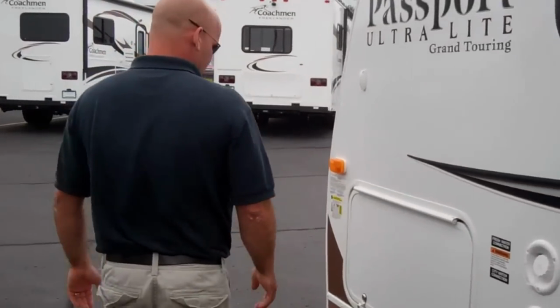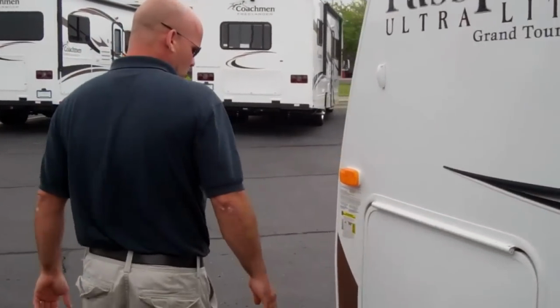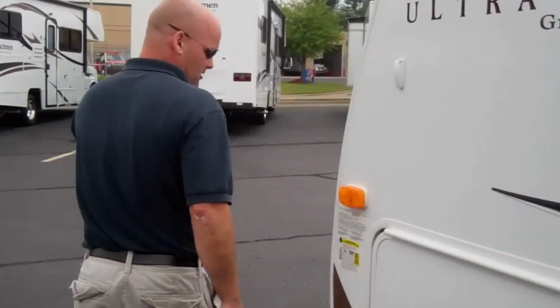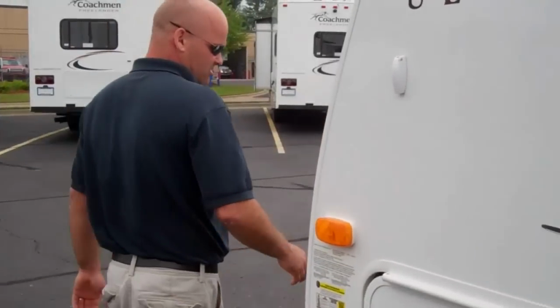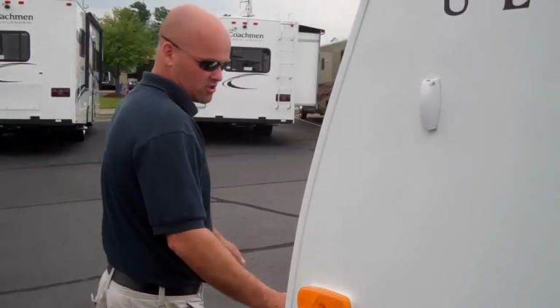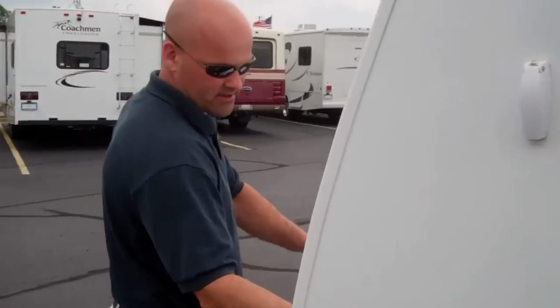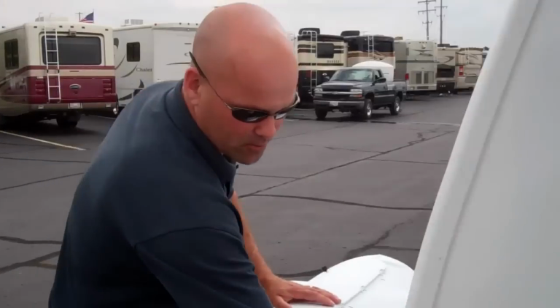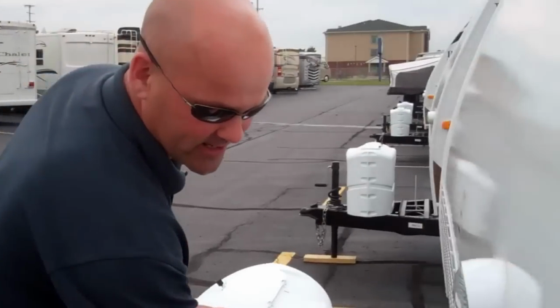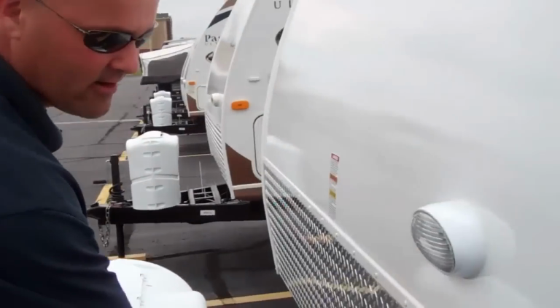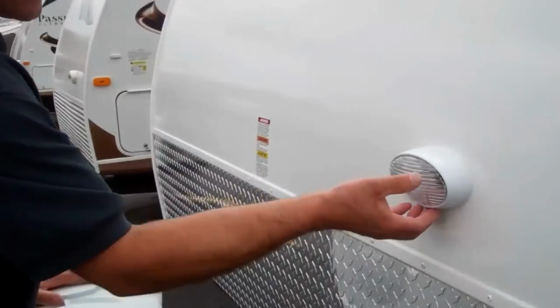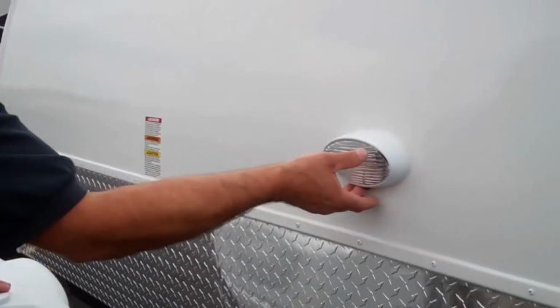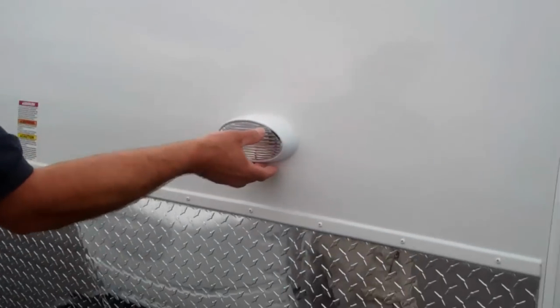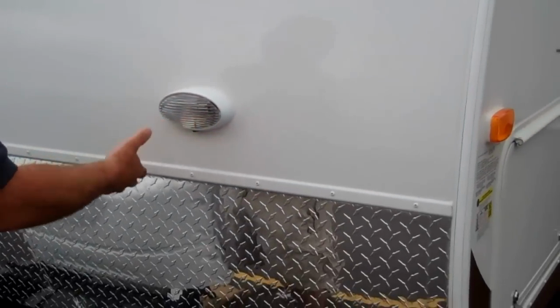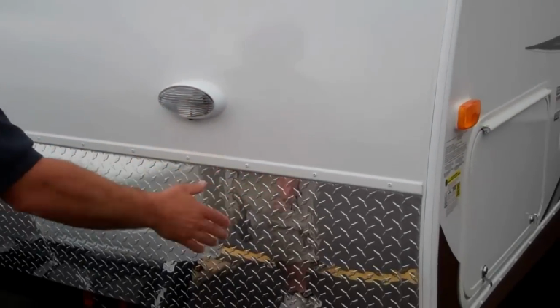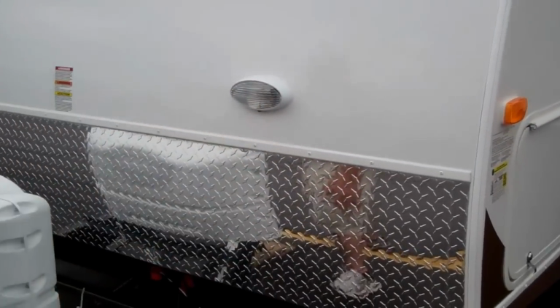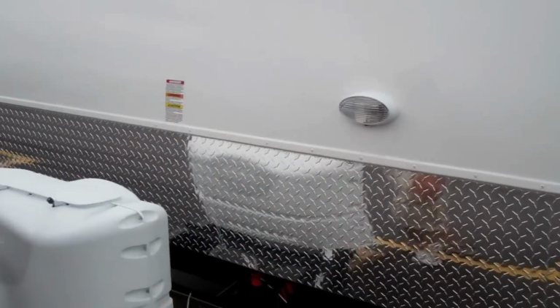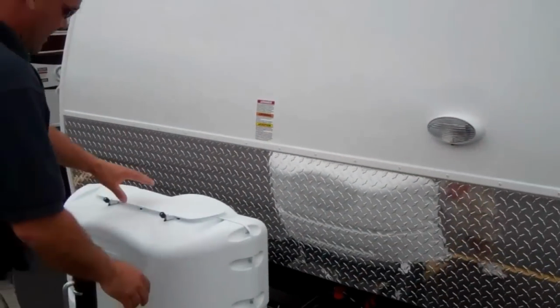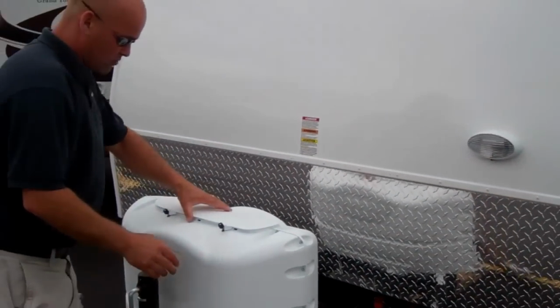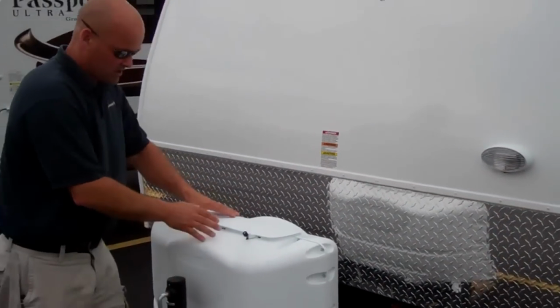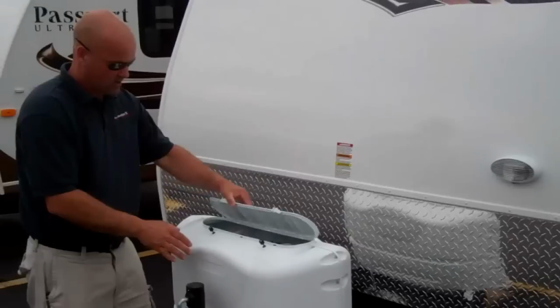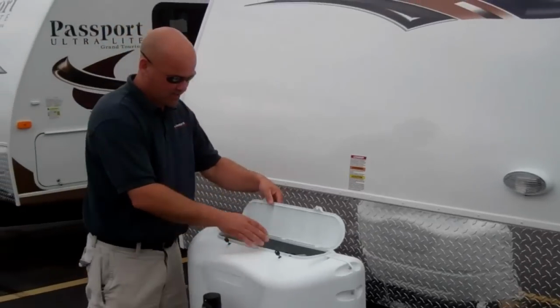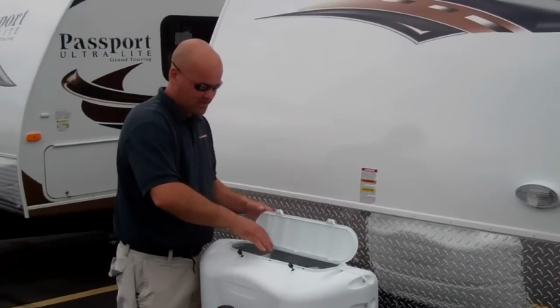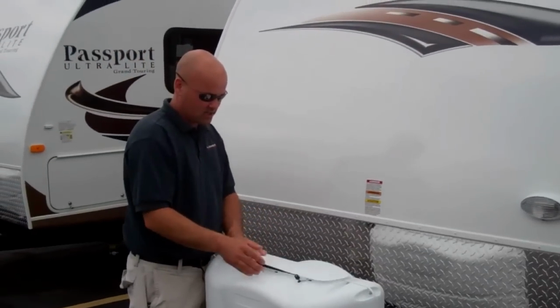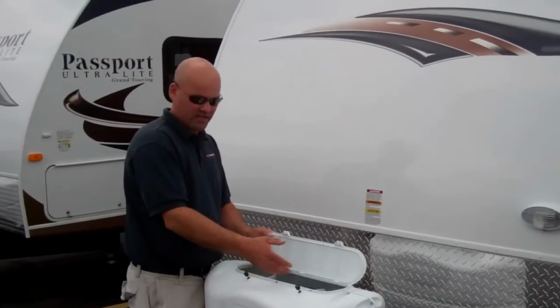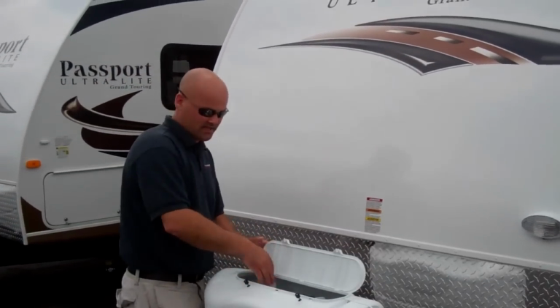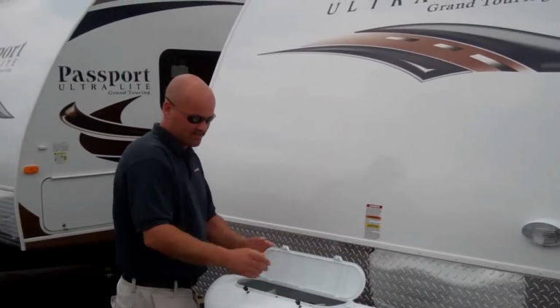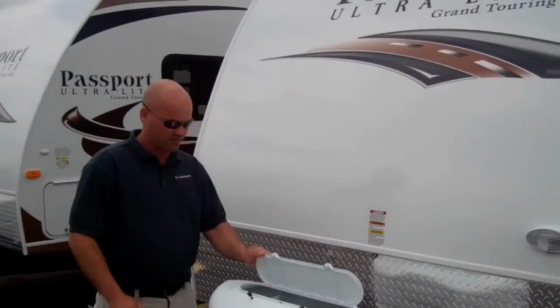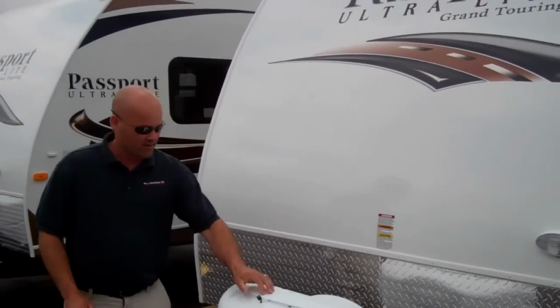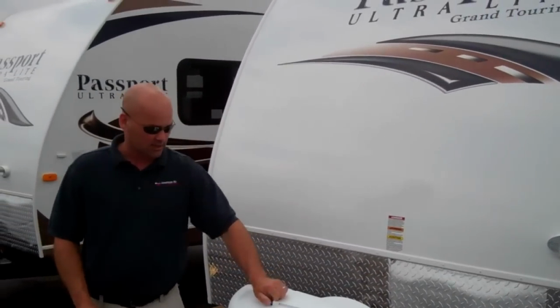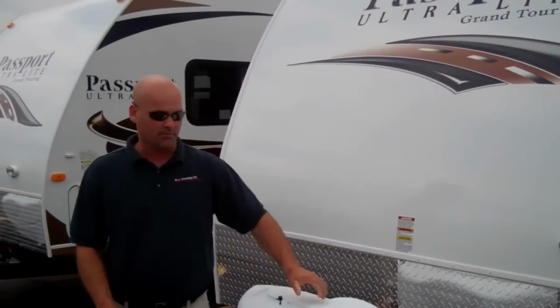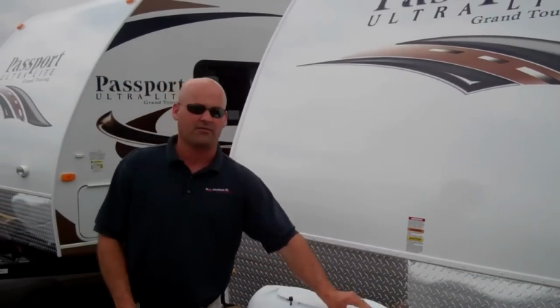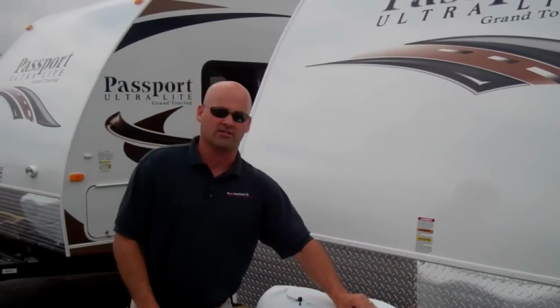As we go up here, lastly I'm going to show you the diamond plate right here. They give you a utility light in case you're loading at night, and of course the 20-pound LP tanks with the easy-access cover. That's just a little bit about the outside.